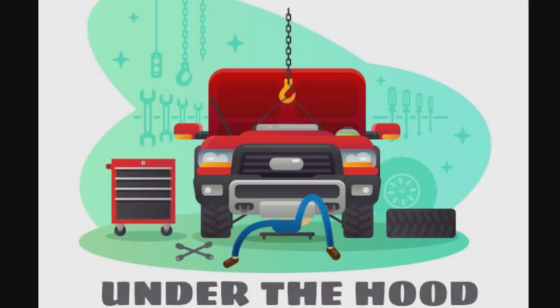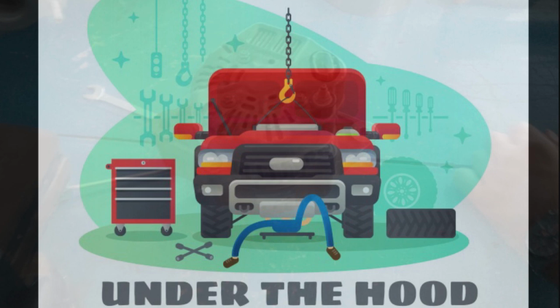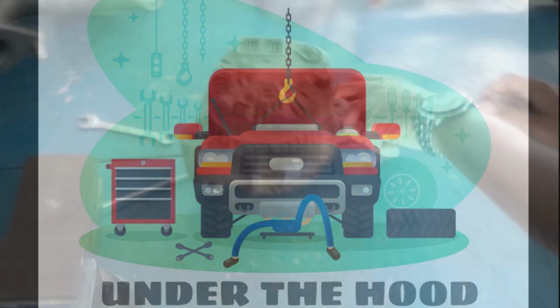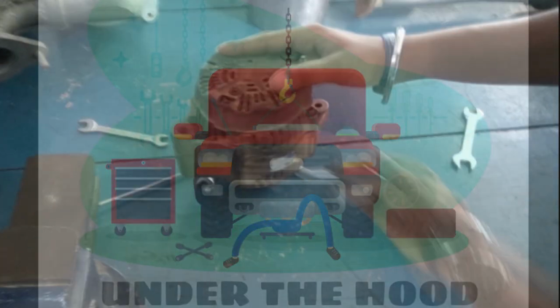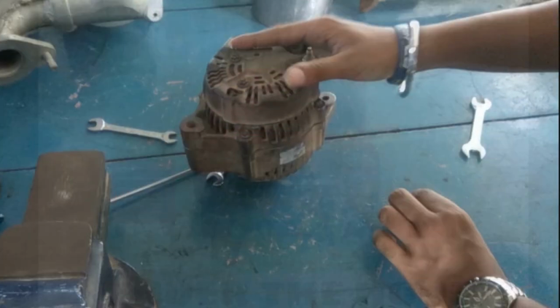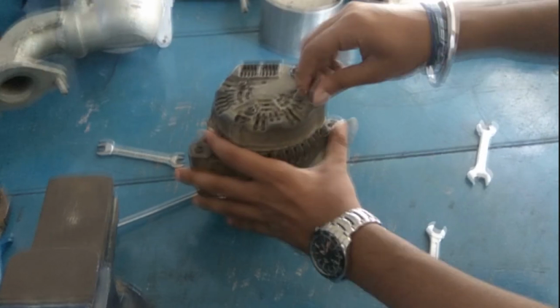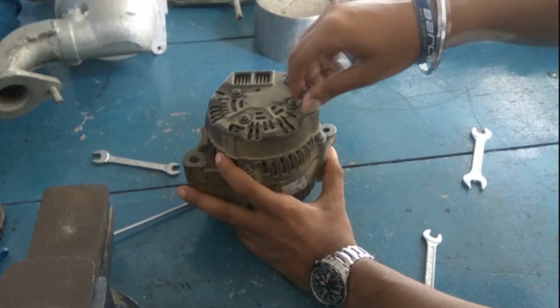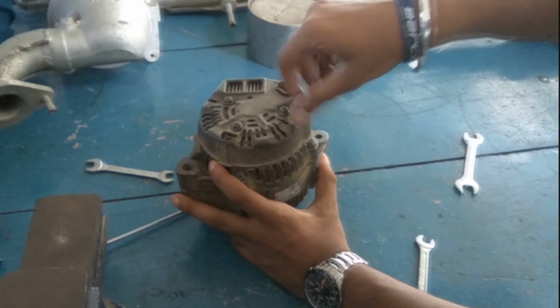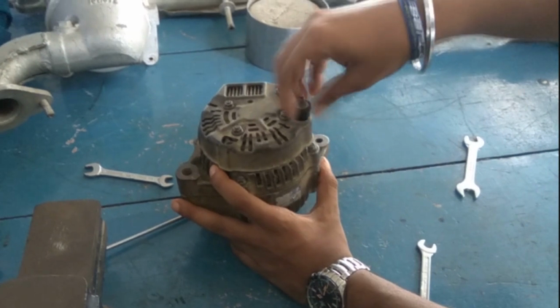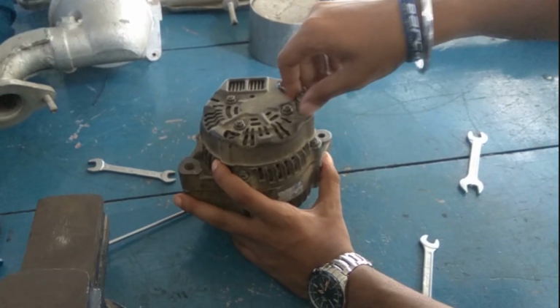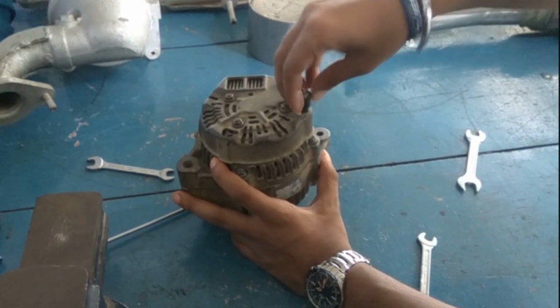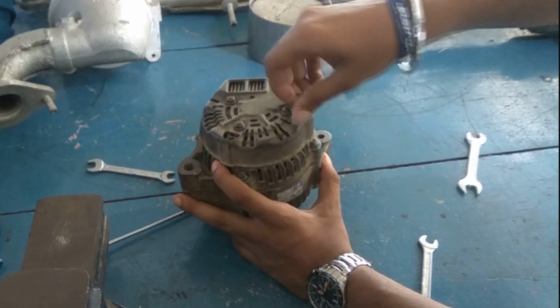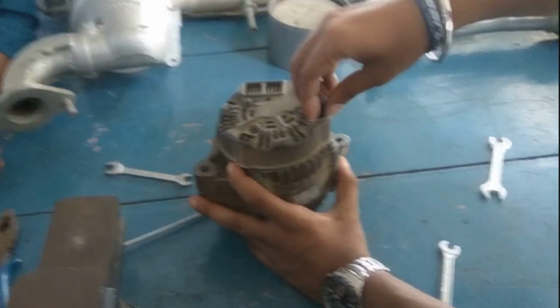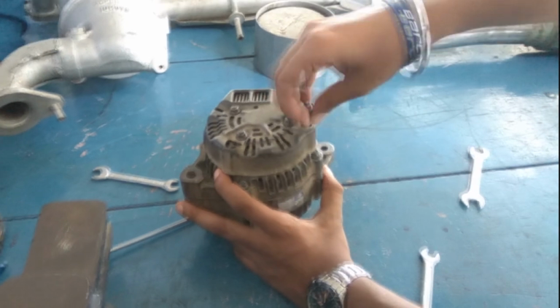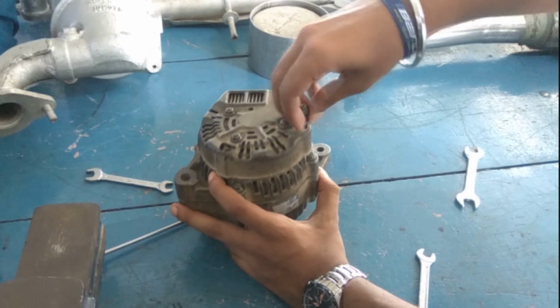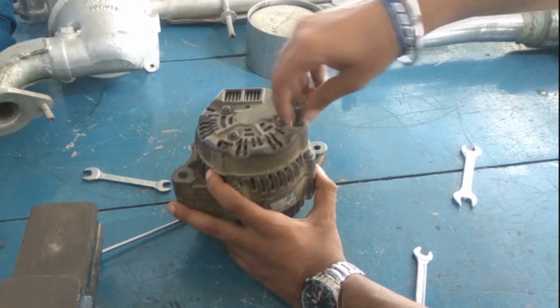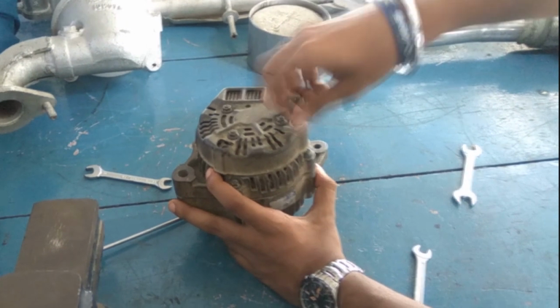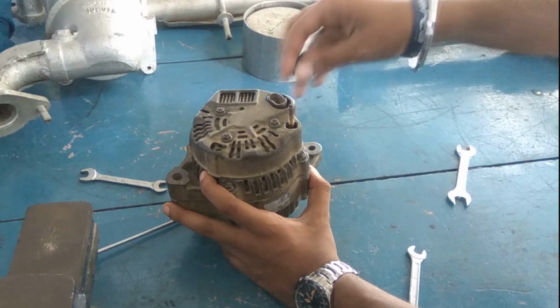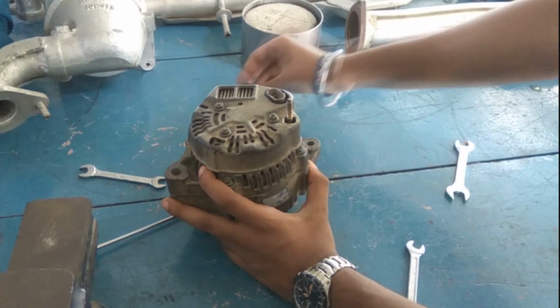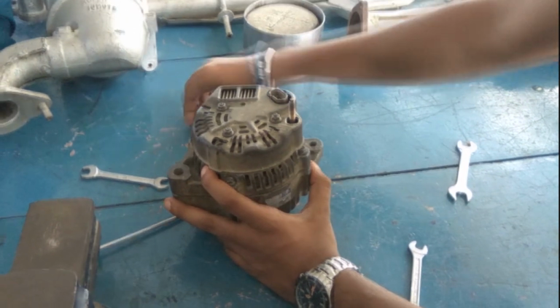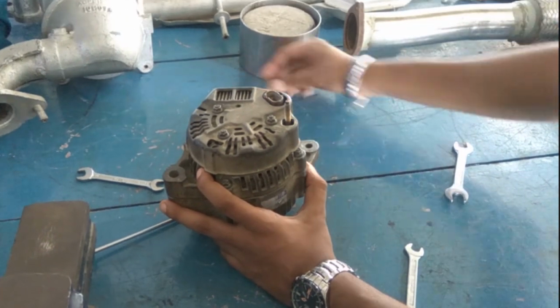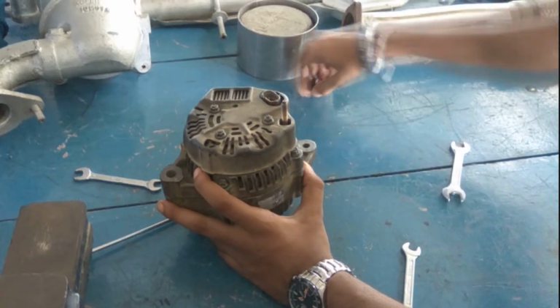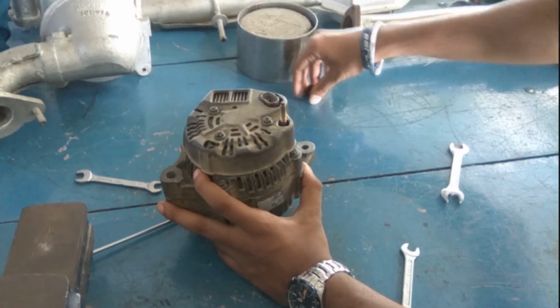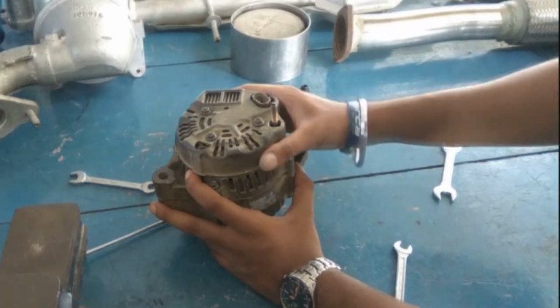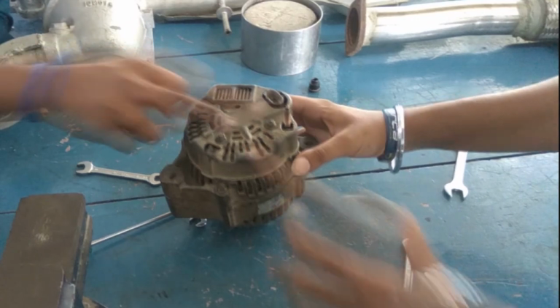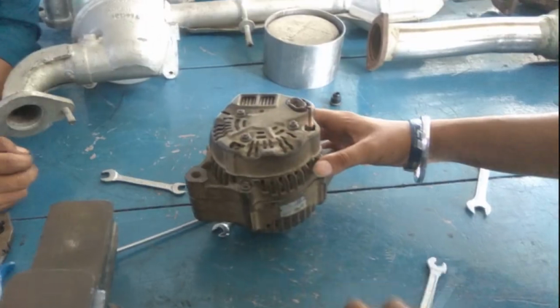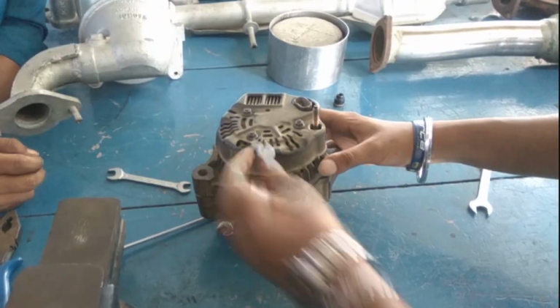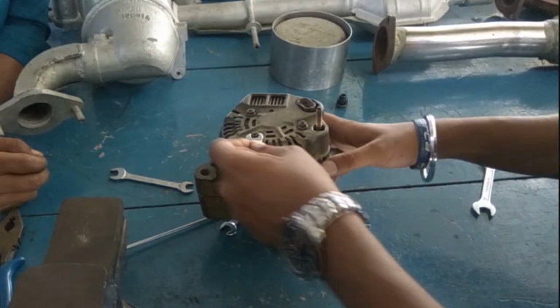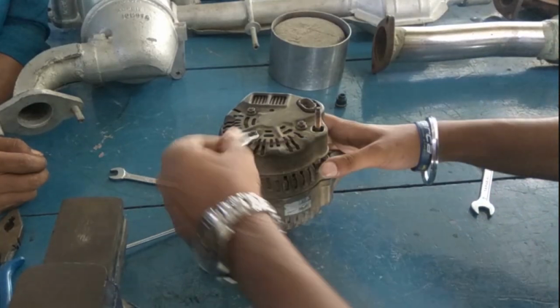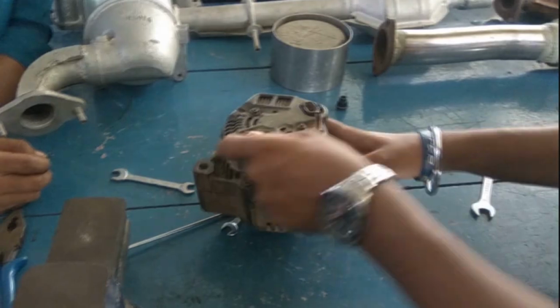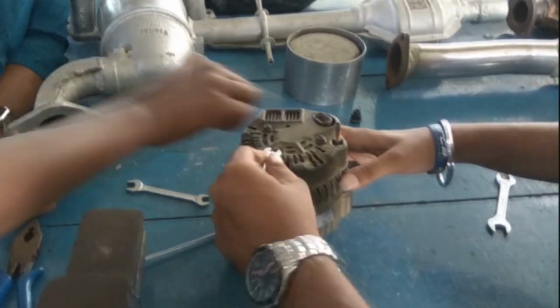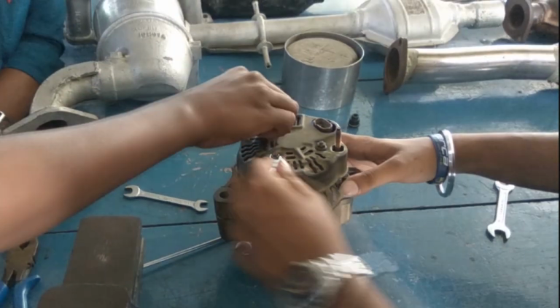This video is on how to dismantle and assemble an alternator. To dismantle the alternator, open all the nuts on the backside. In this case, we have three nuts holding the alternator, so open all the nuts.